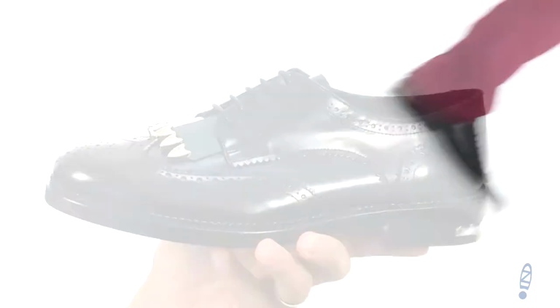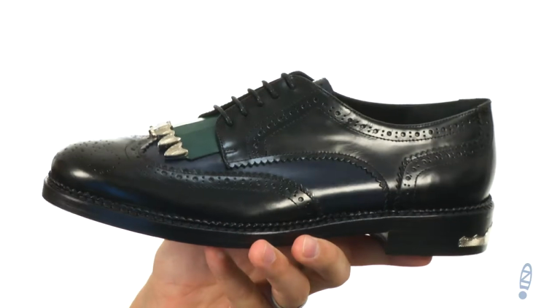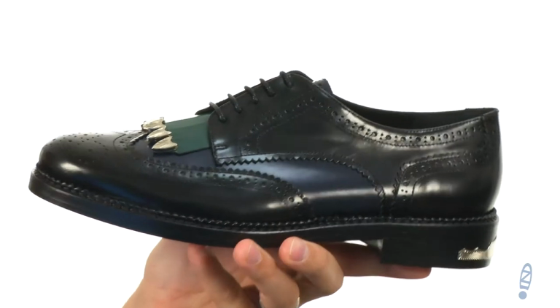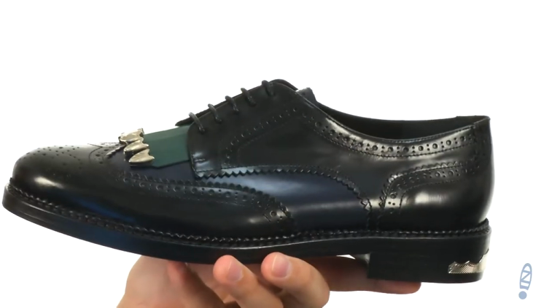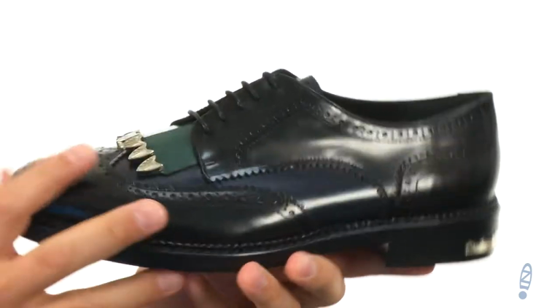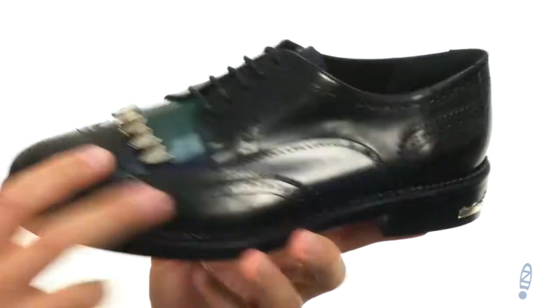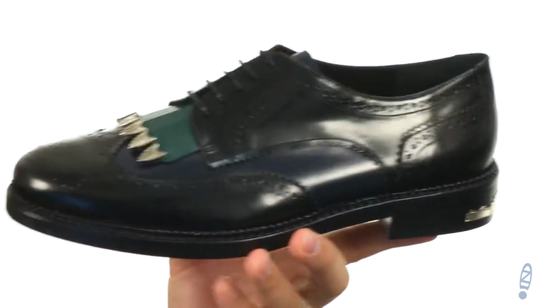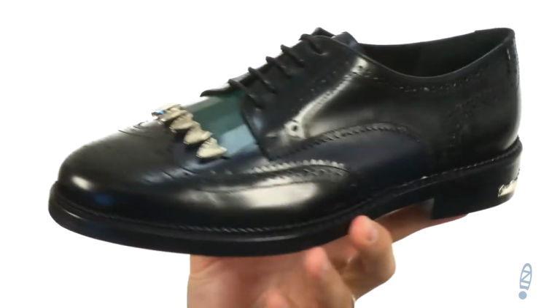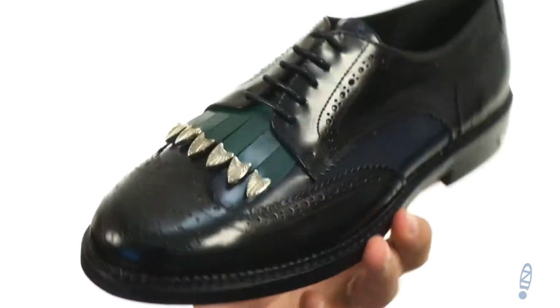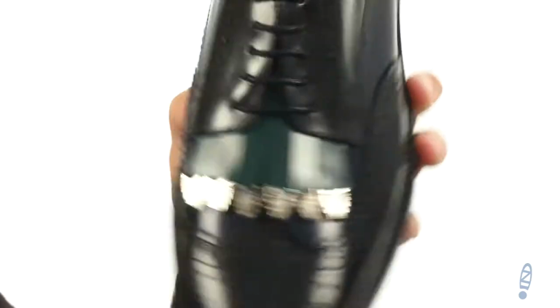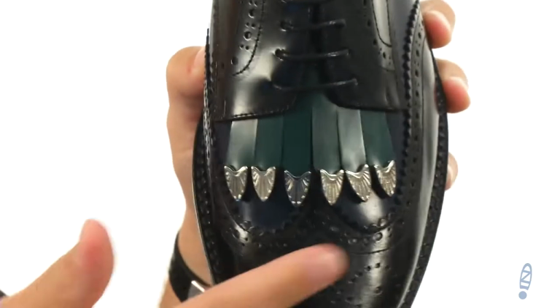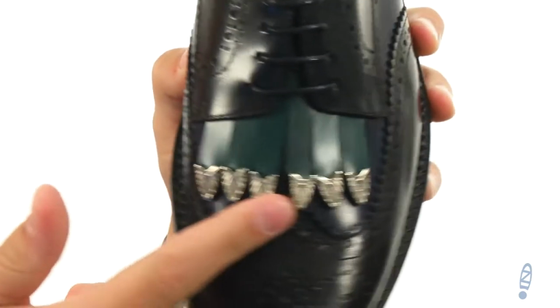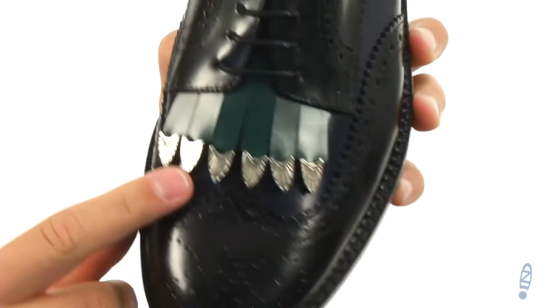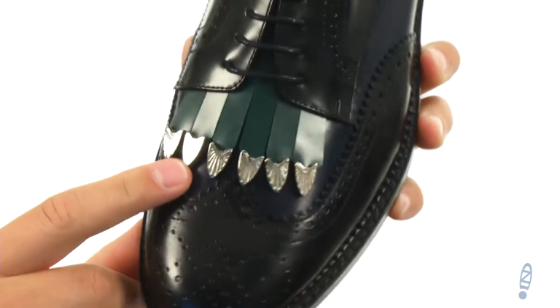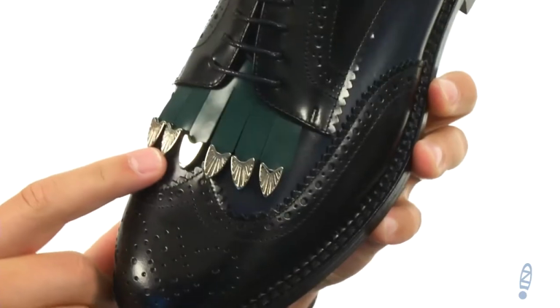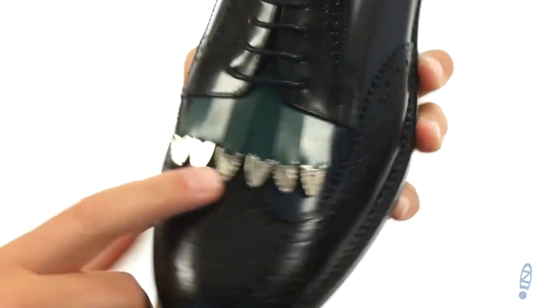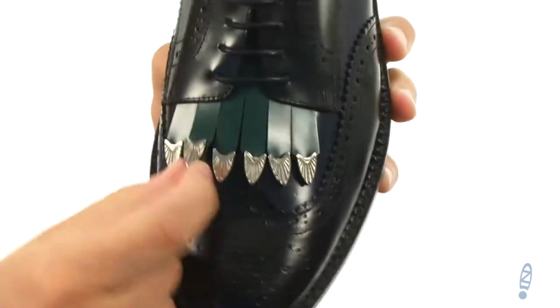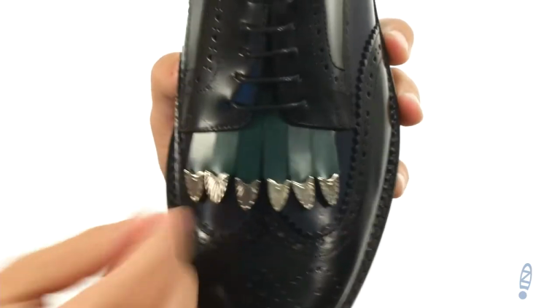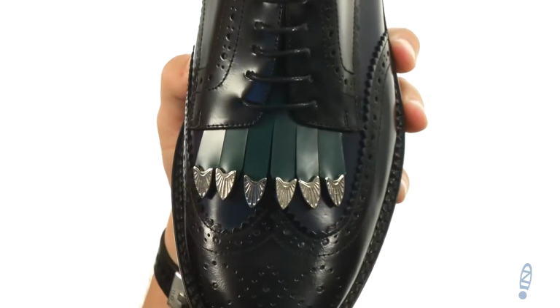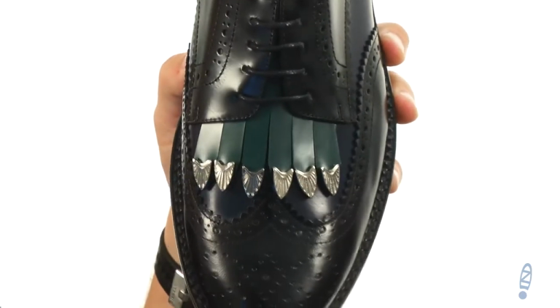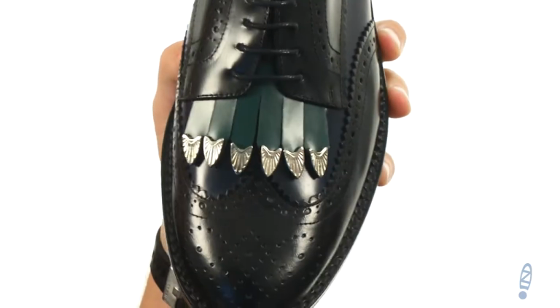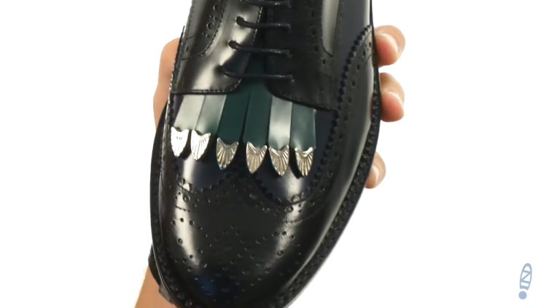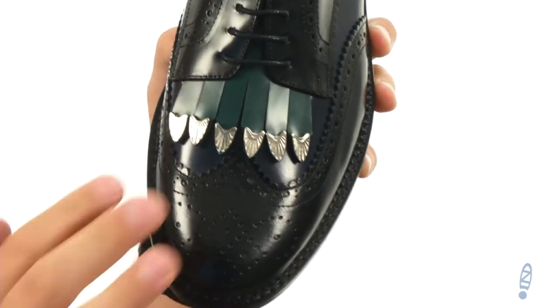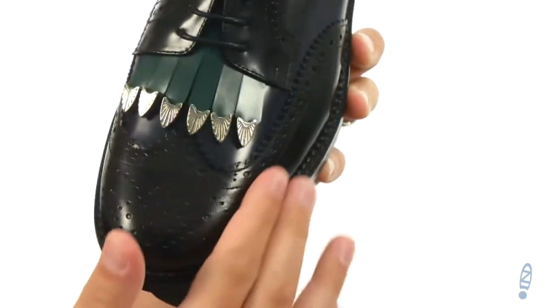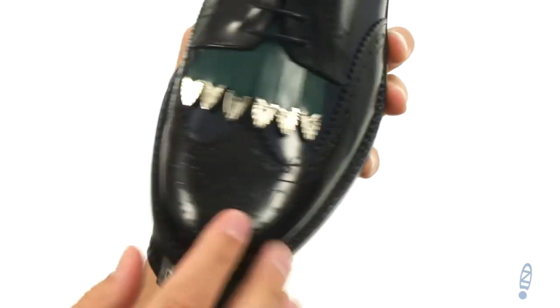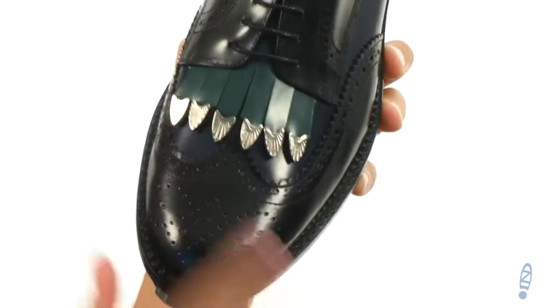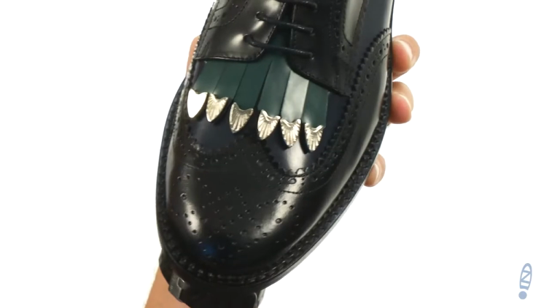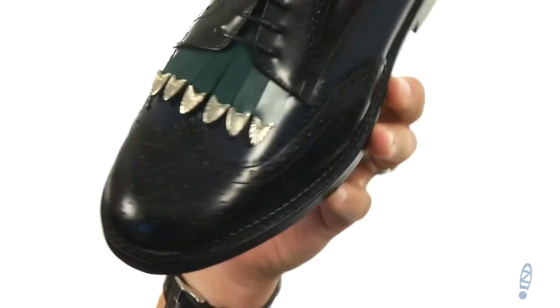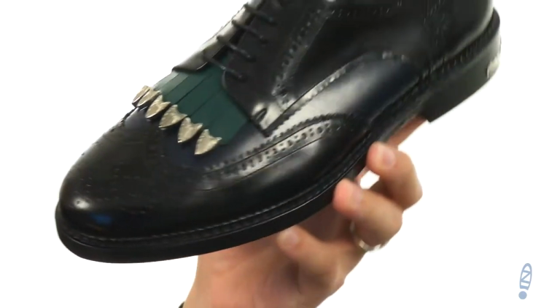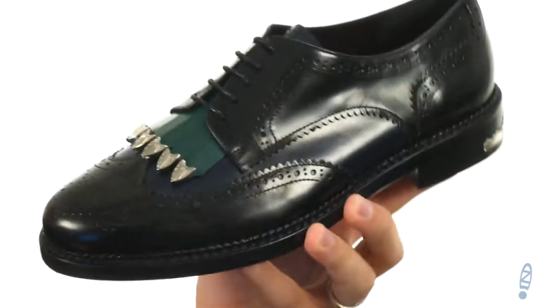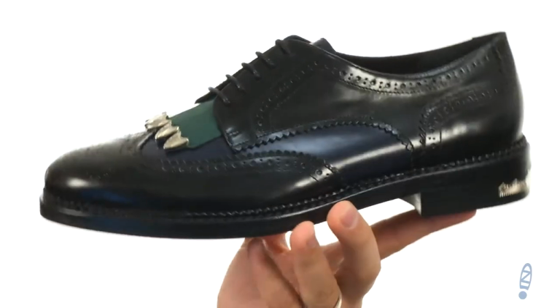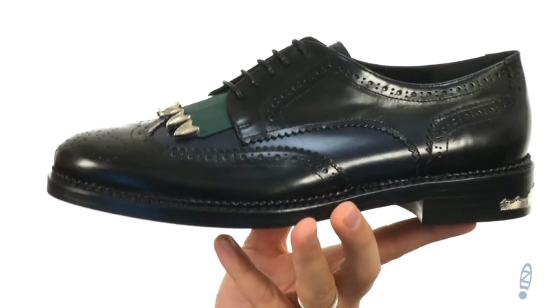These have a sturdy shiny leather upper with that really cool detailing here on top of the front of the toes, which looks really stylish. There are perforations throughout with that classic wingtip look — feet are definitely going to stand out in these.